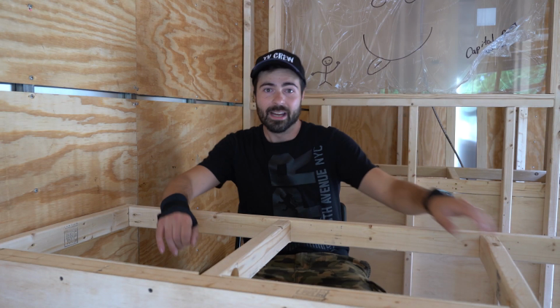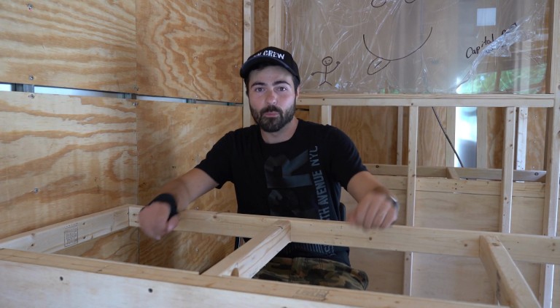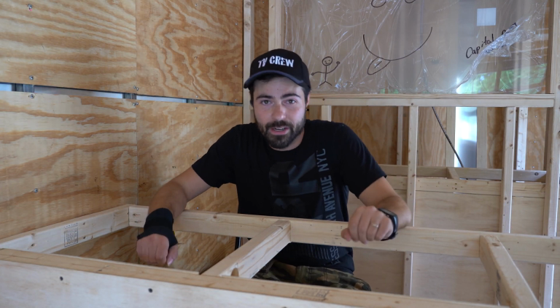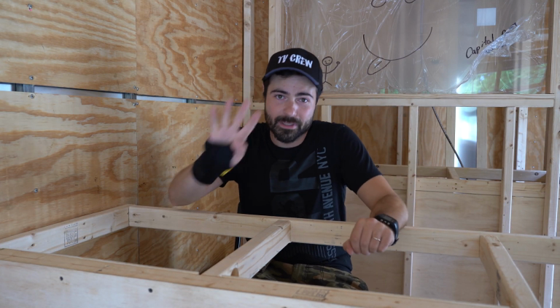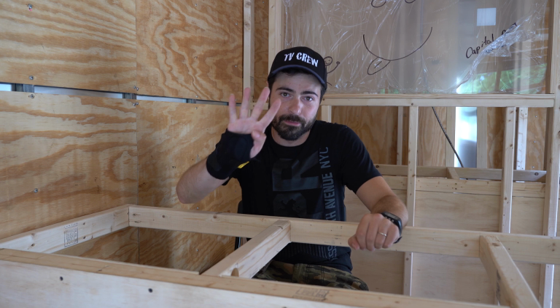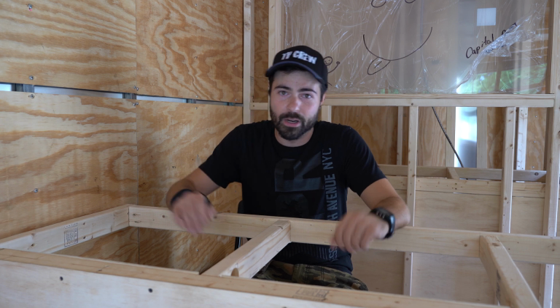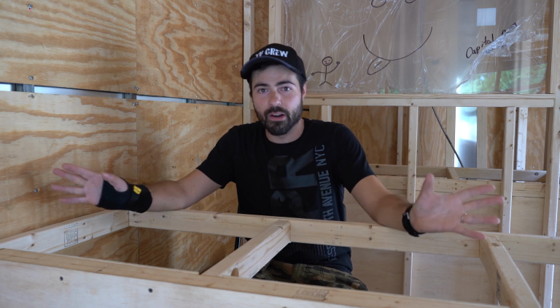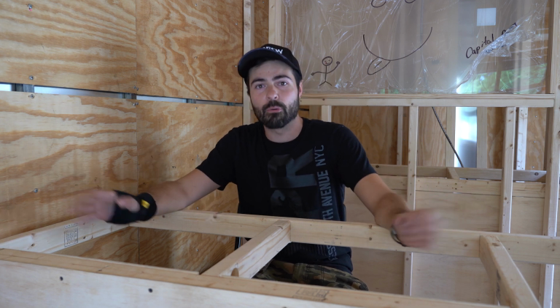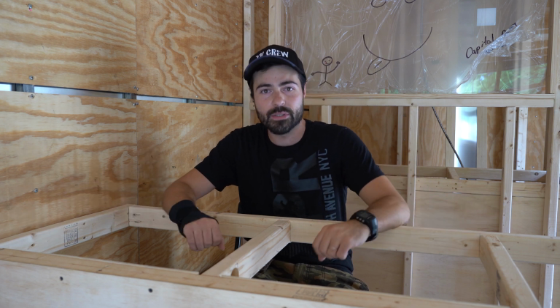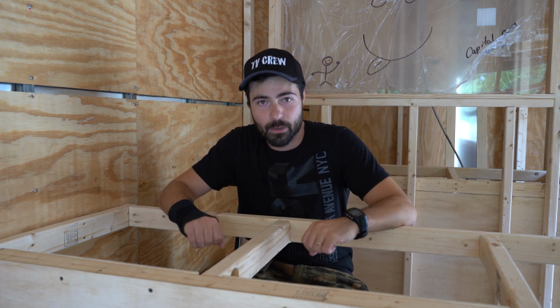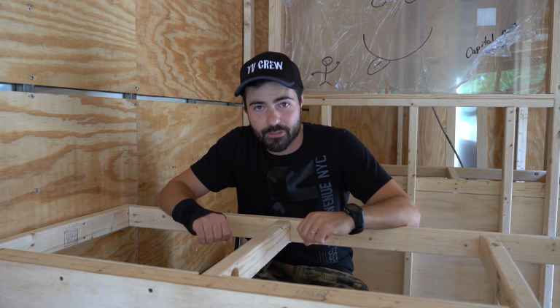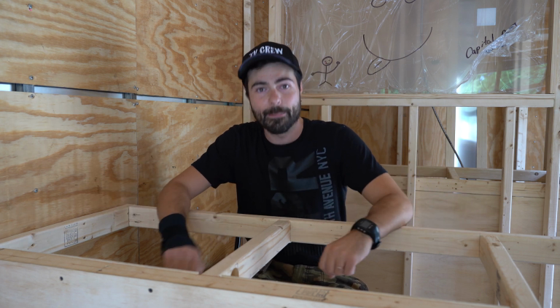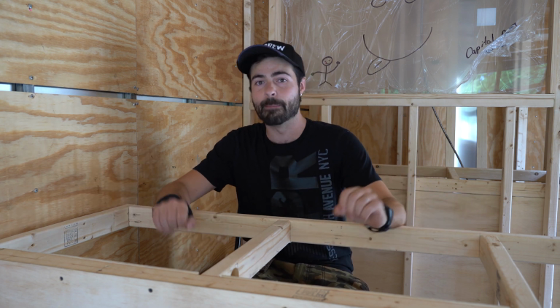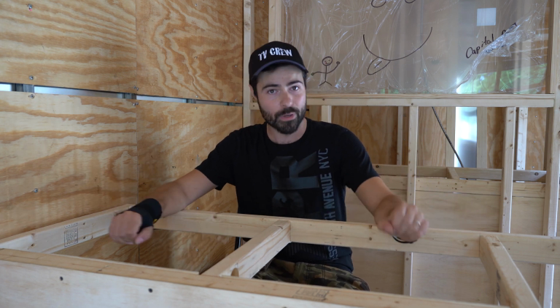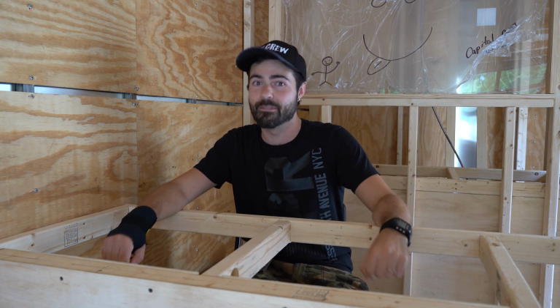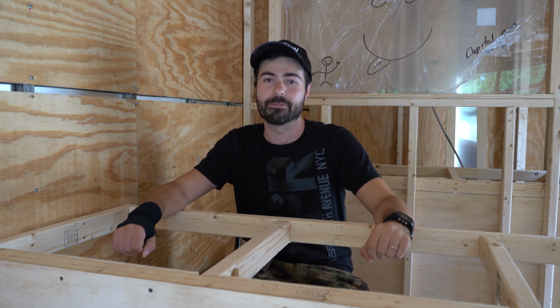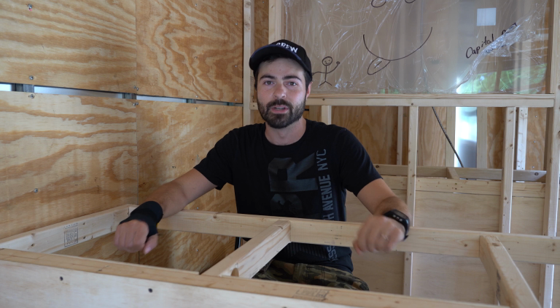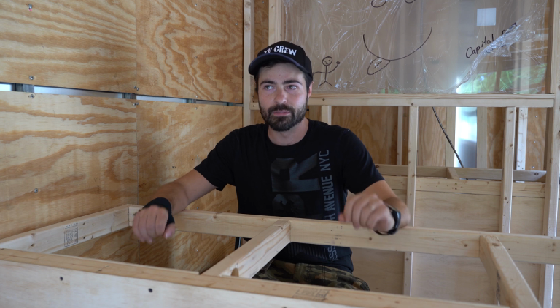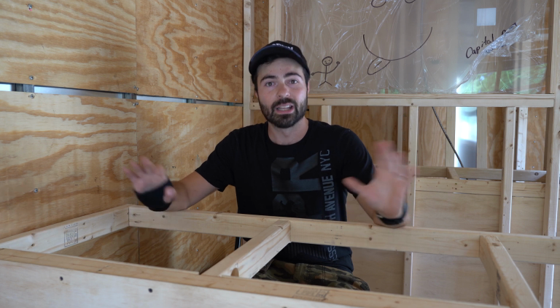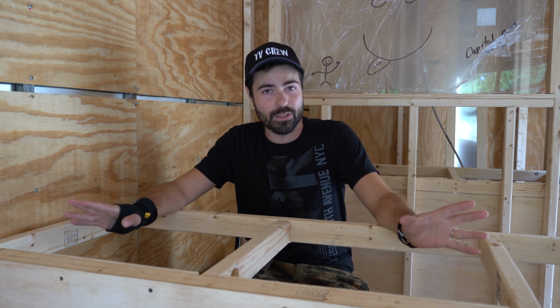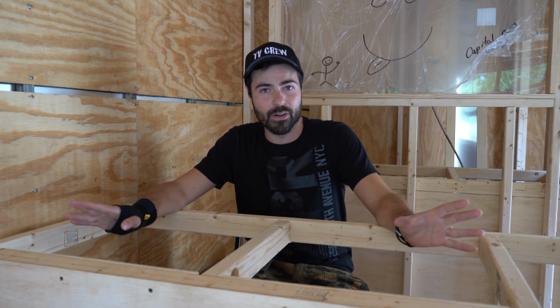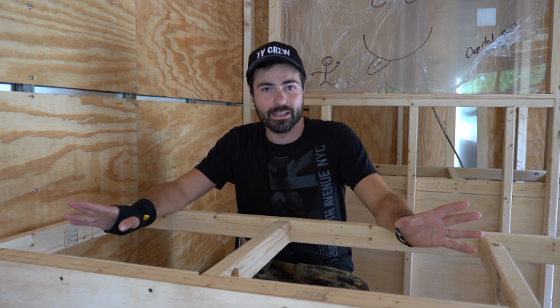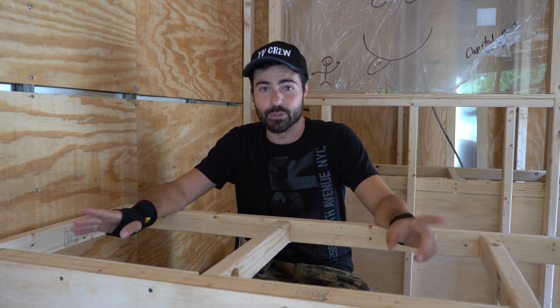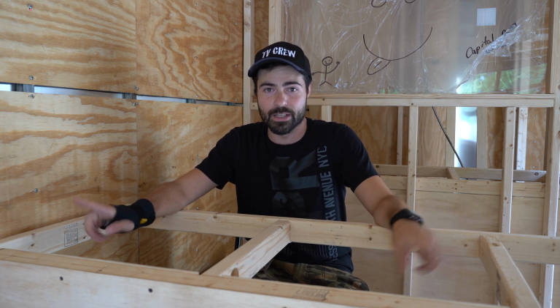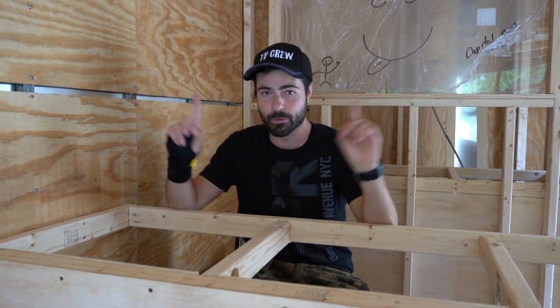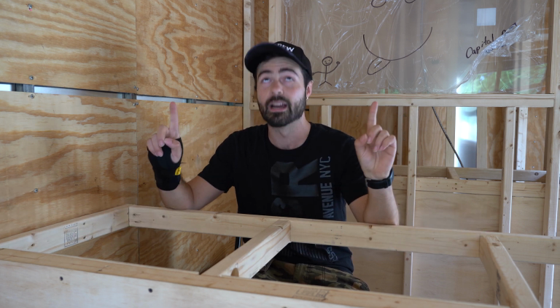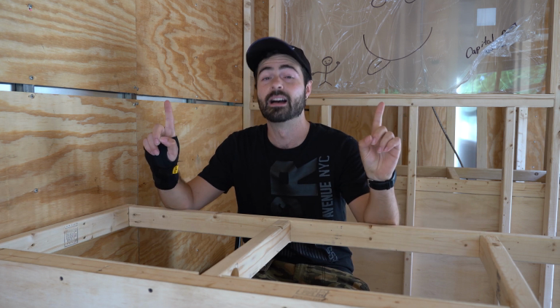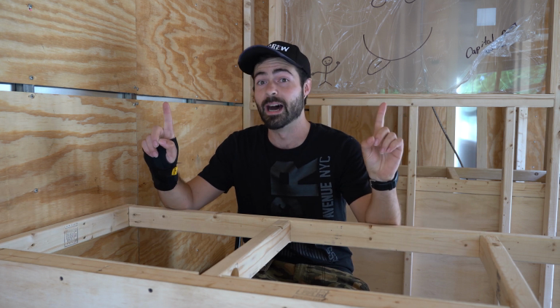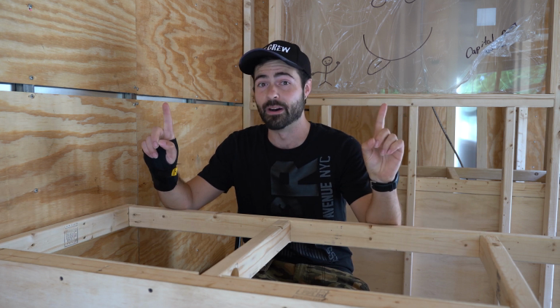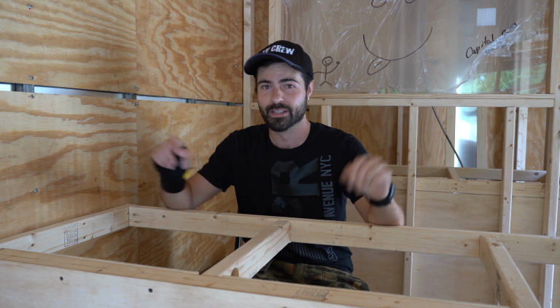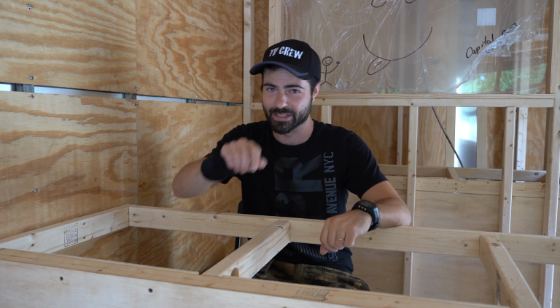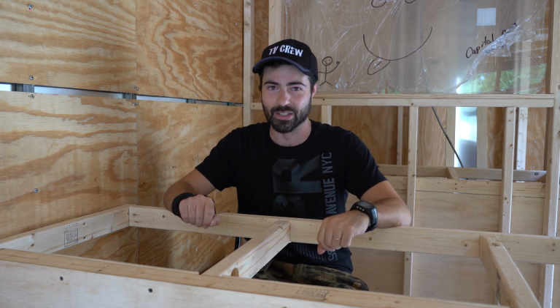We are here on update number four of the trailer that will house the video production flypack, and boy do we have an update for you. We've done a lot of work so far, and the majority of it is going to be up above. So let's take a look.